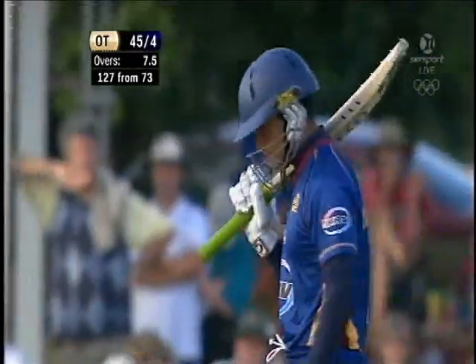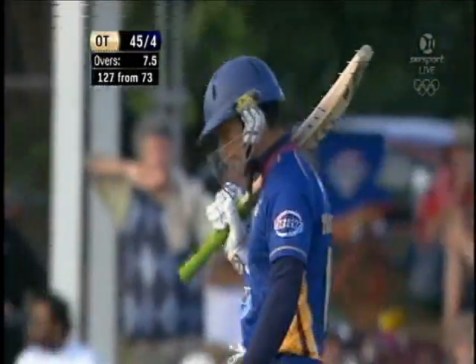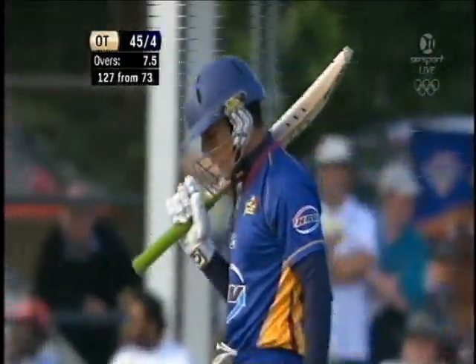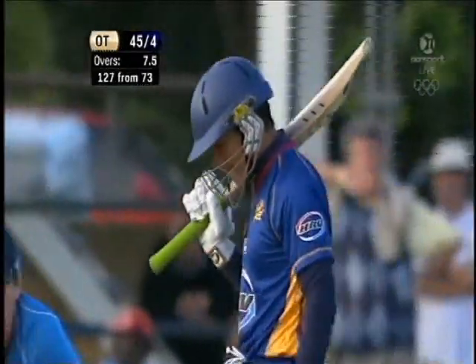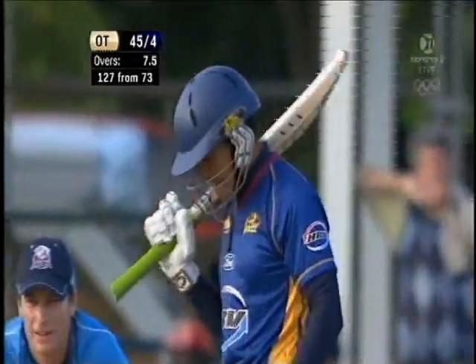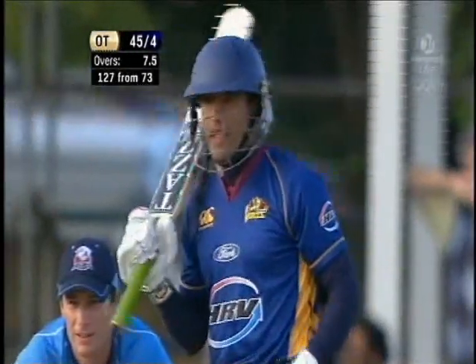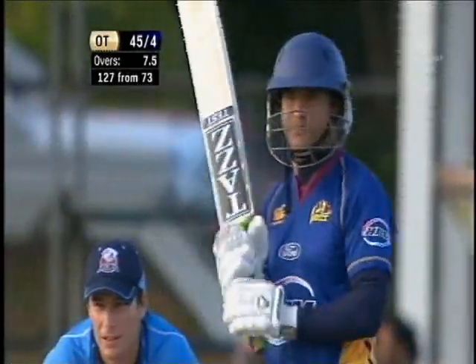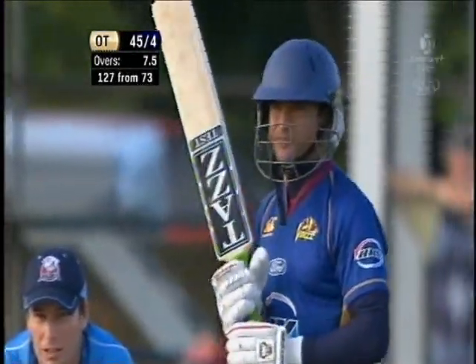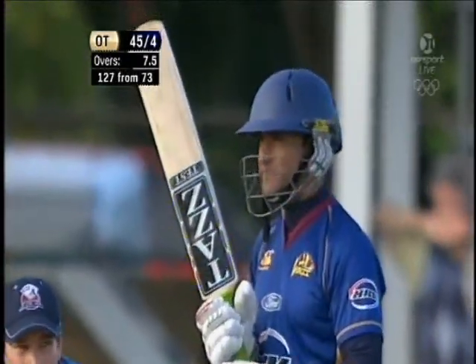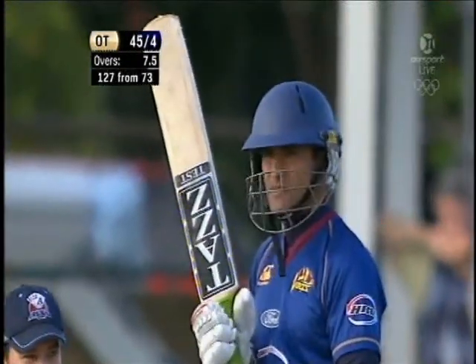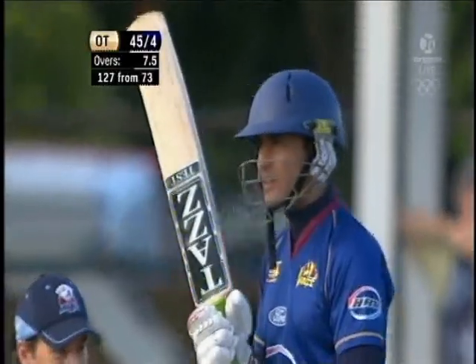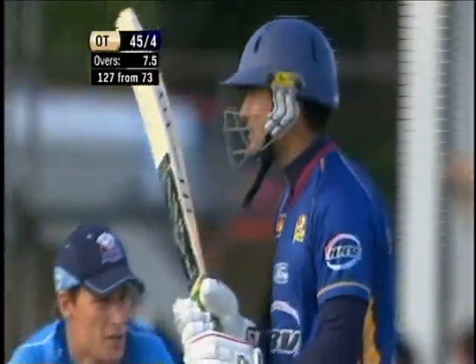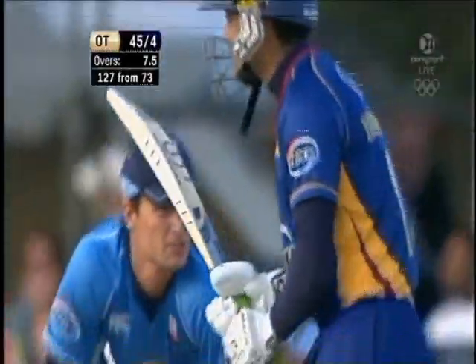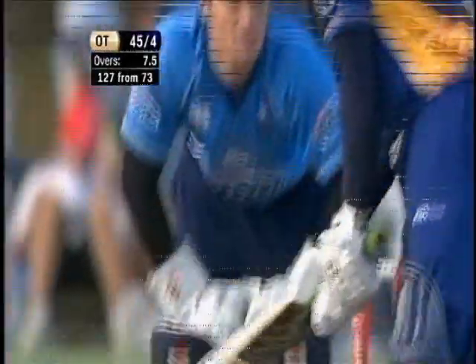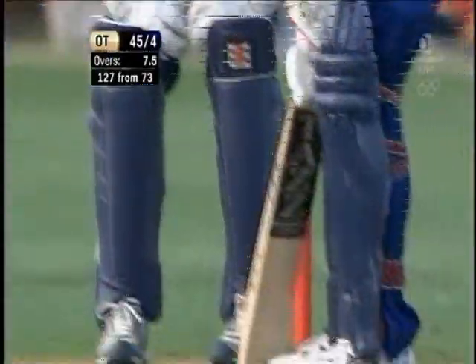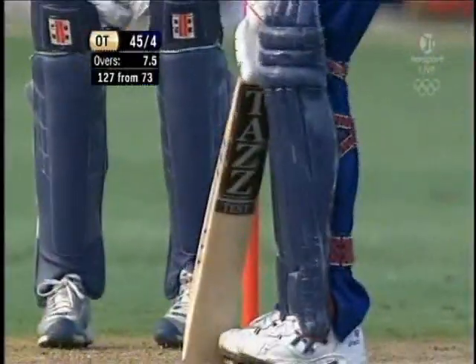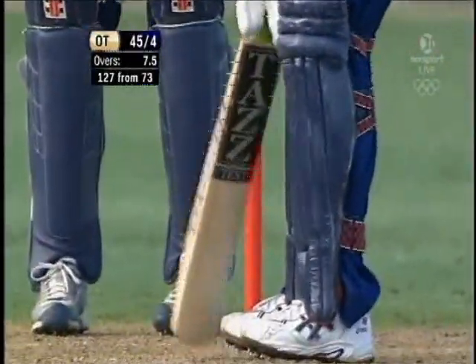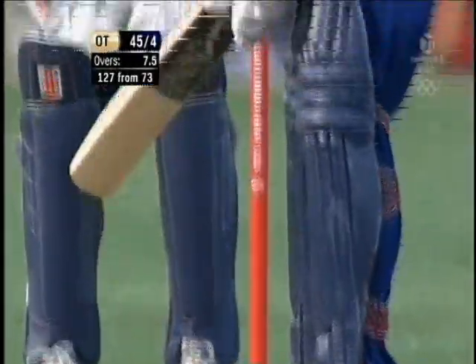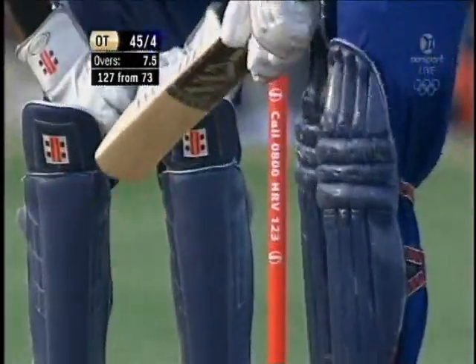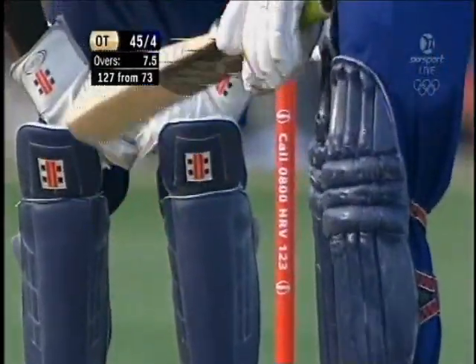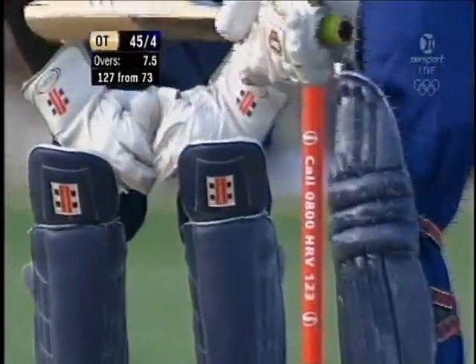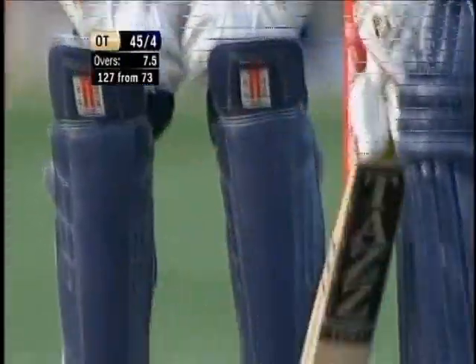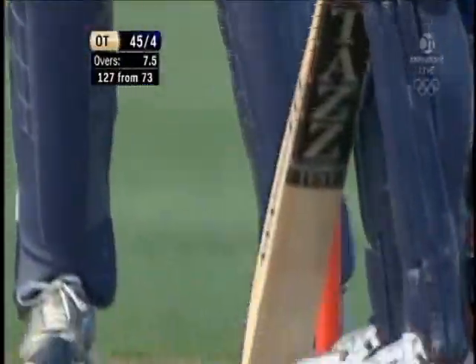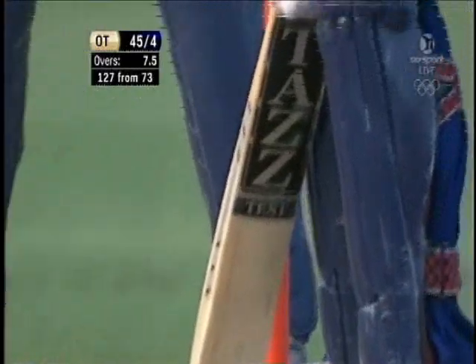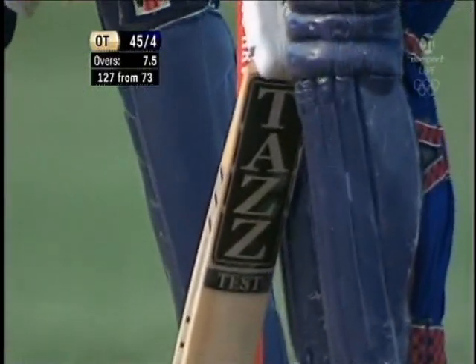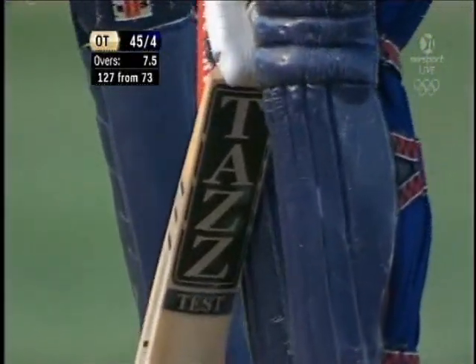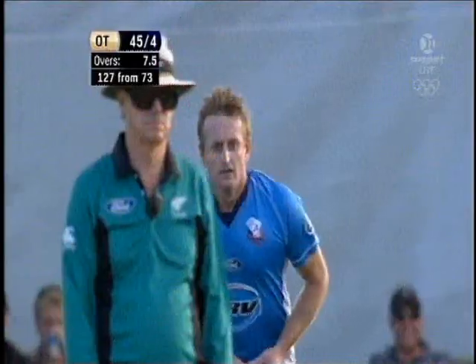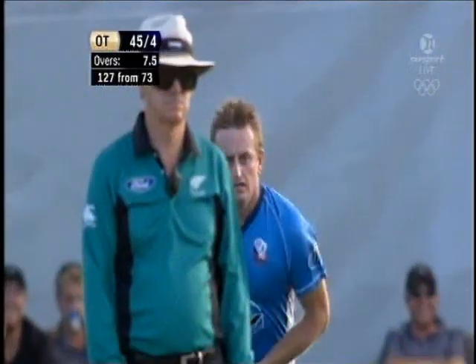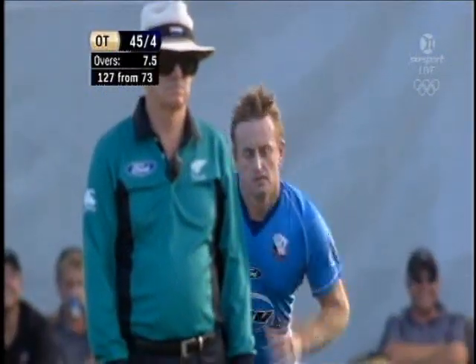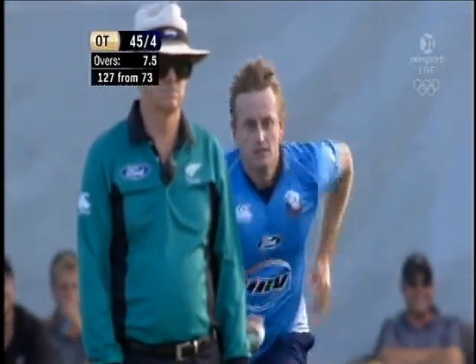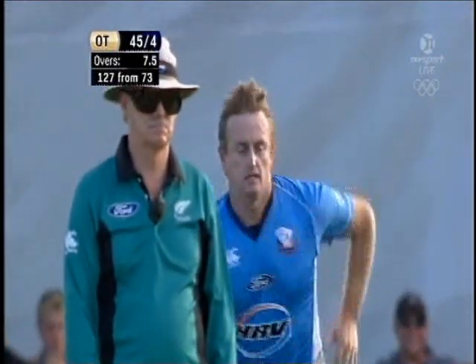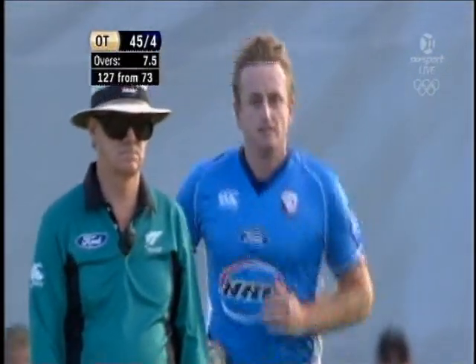Looks like it's come from a cowrie up north, Rigger. I think you have to hit the ball in the middle of that bat to make it go to the boundary.